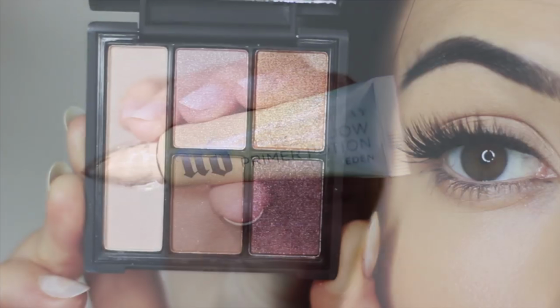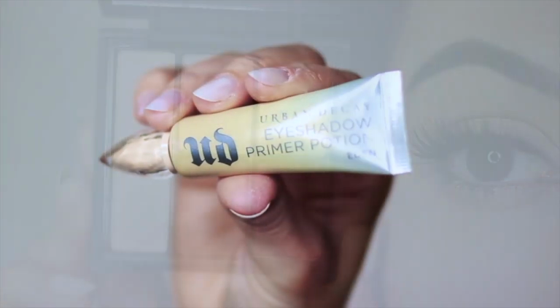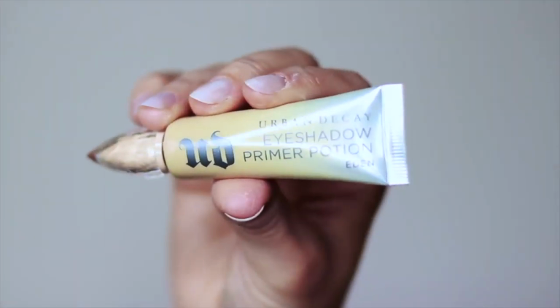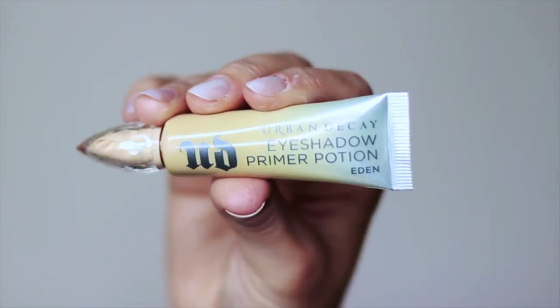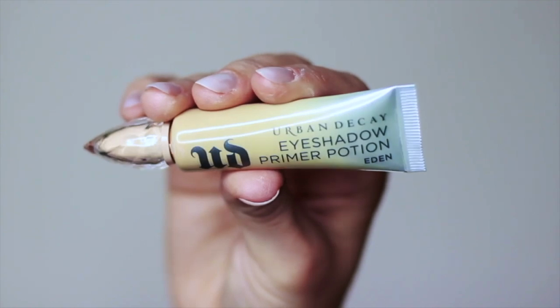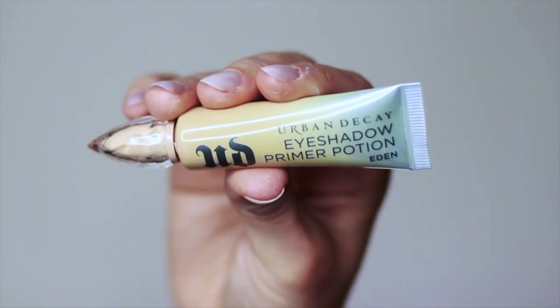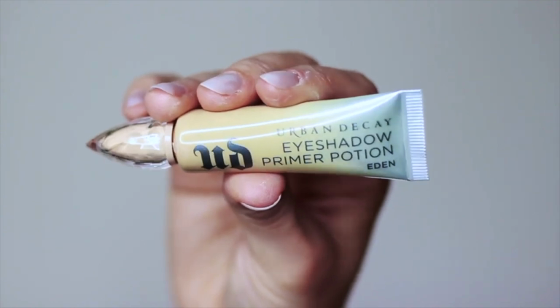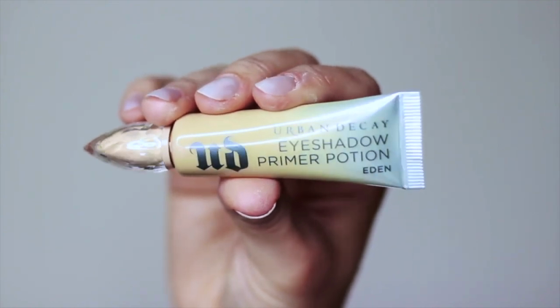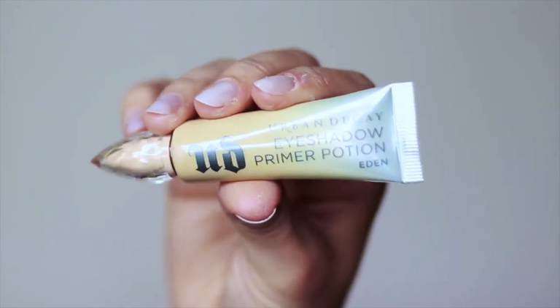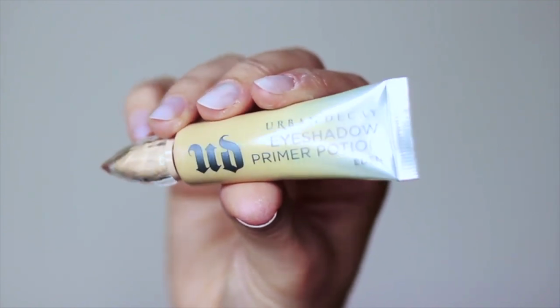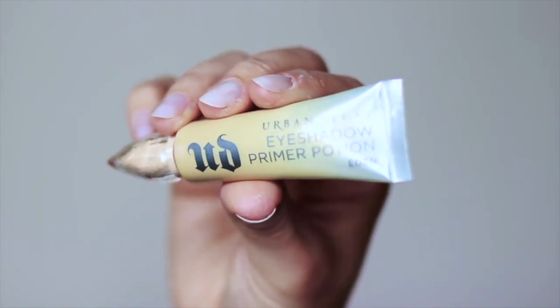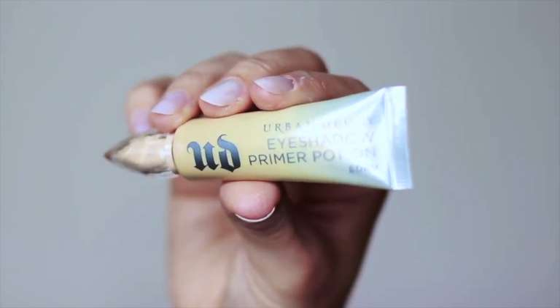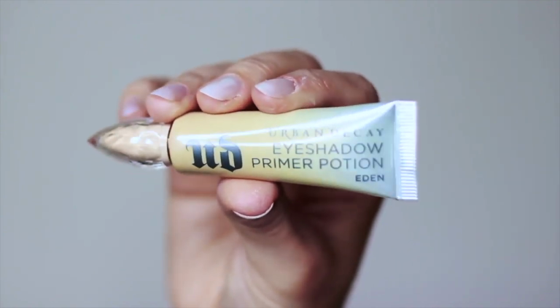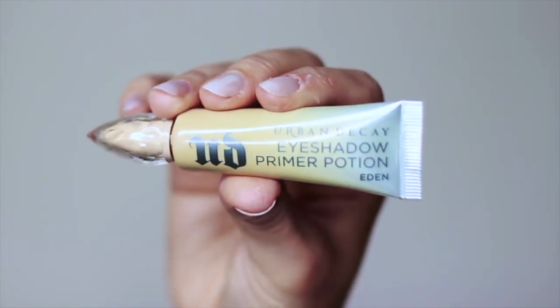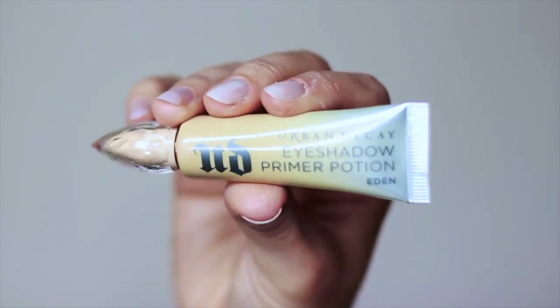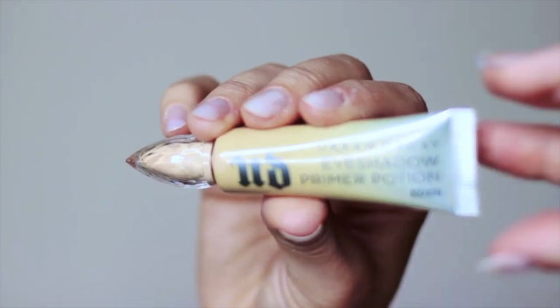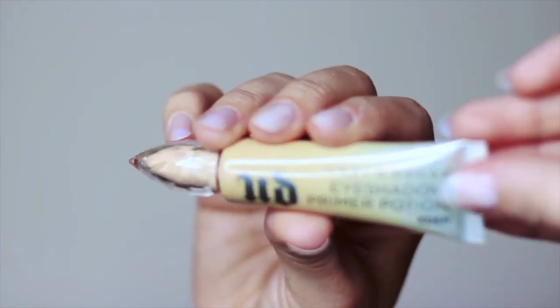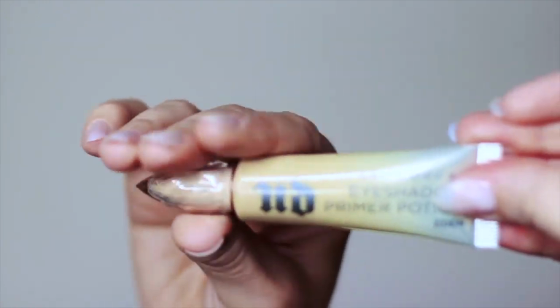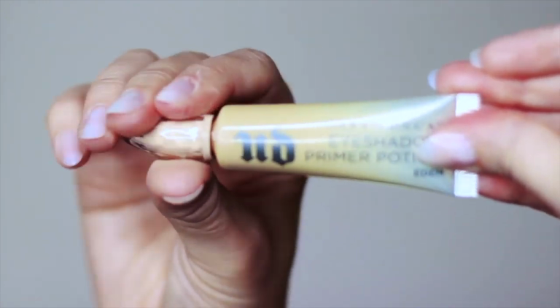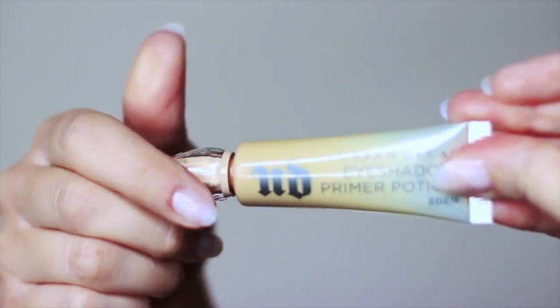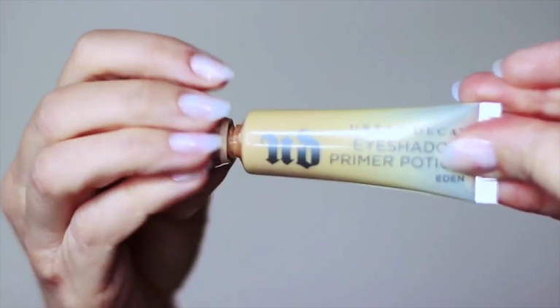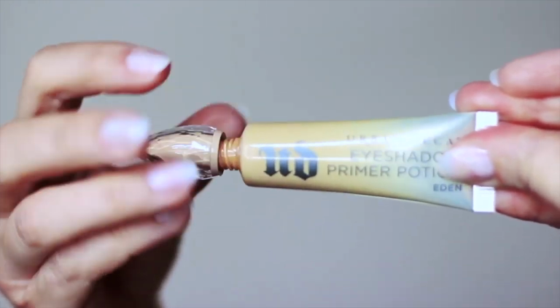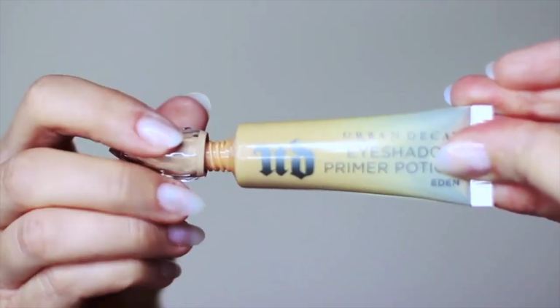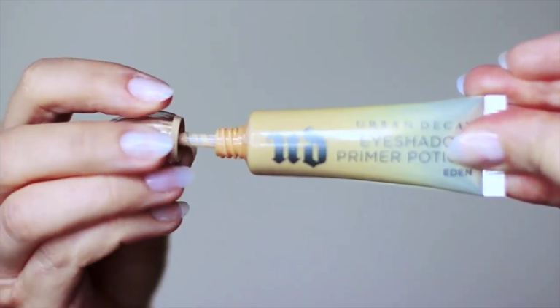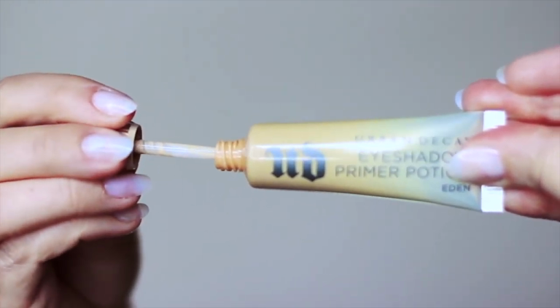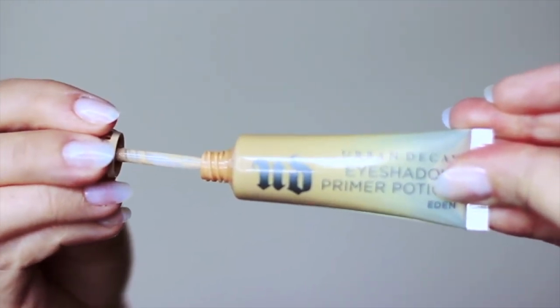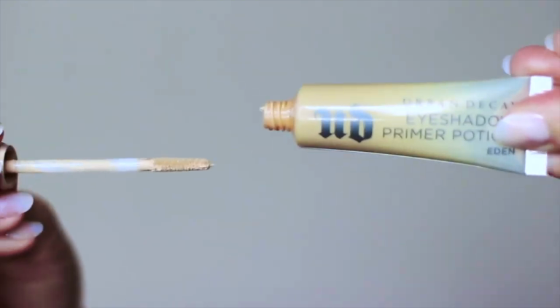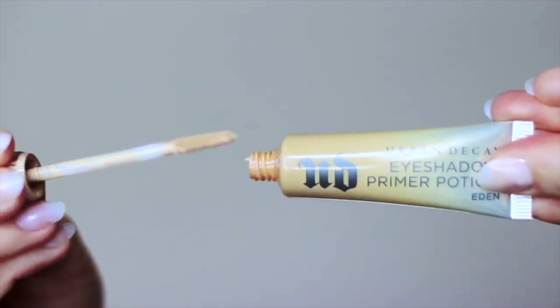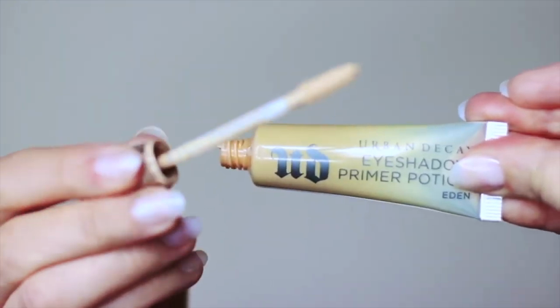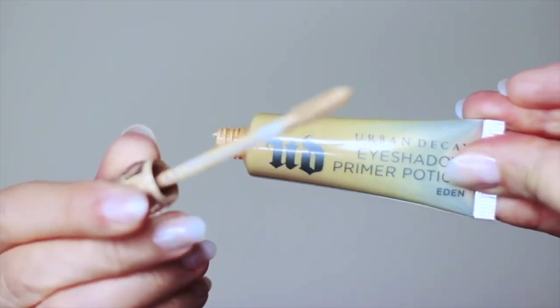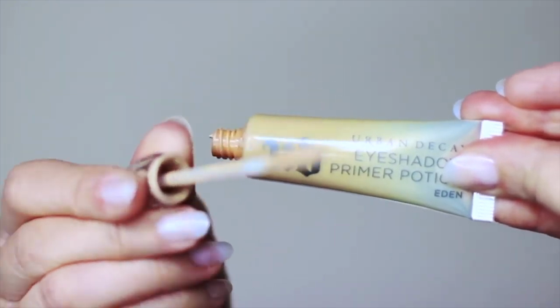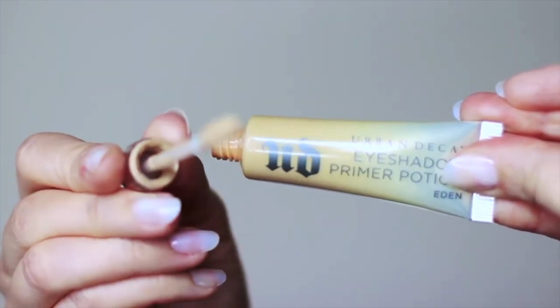As always, before we start any makeup look we're going to apply a primer. This is going to work as a base on our lids, give our eyeshadow something to hold on to, and also help our shadows last longer. Bear in mind you don't have to use Urban Decay — you can always use the ELF primer which works great too.